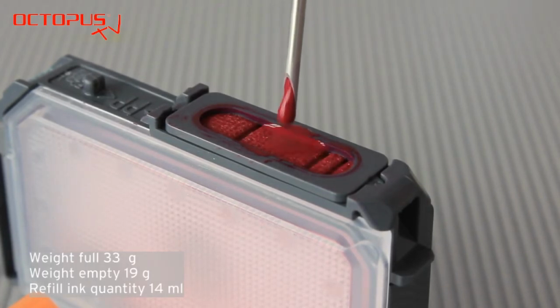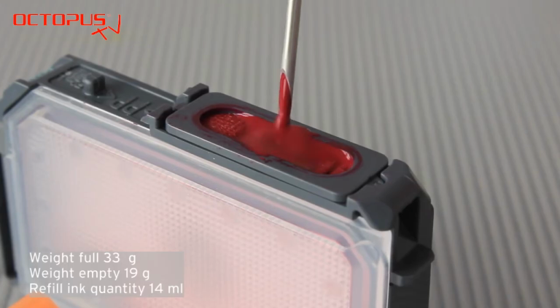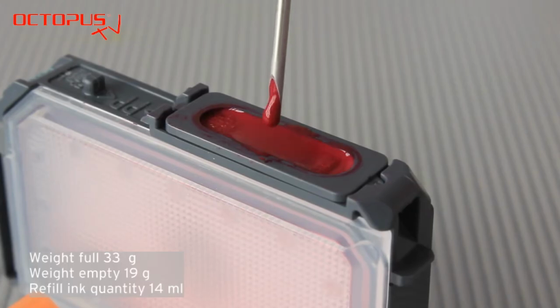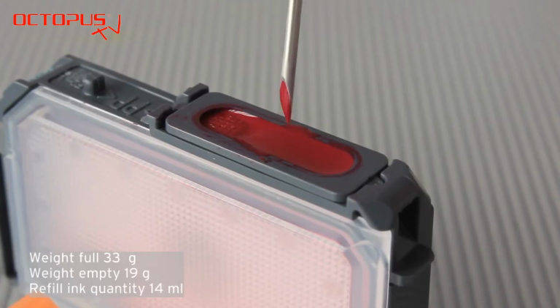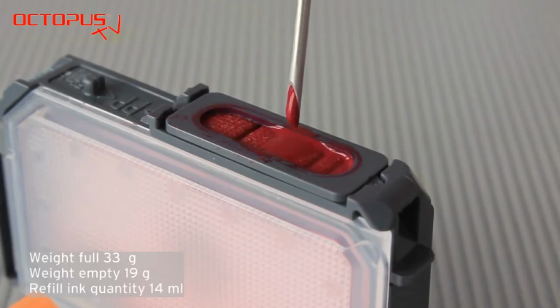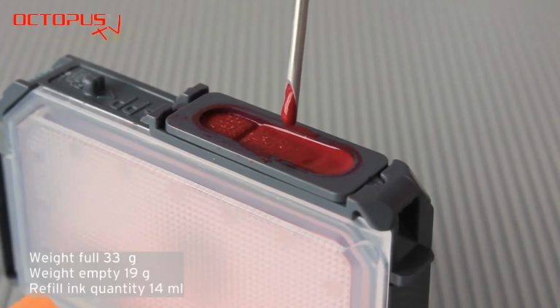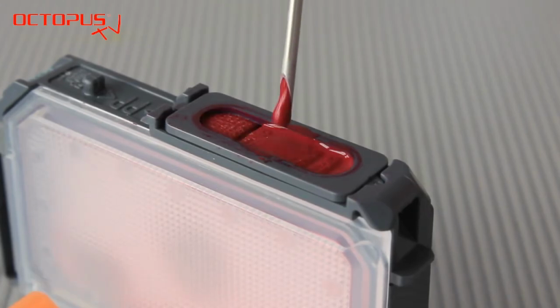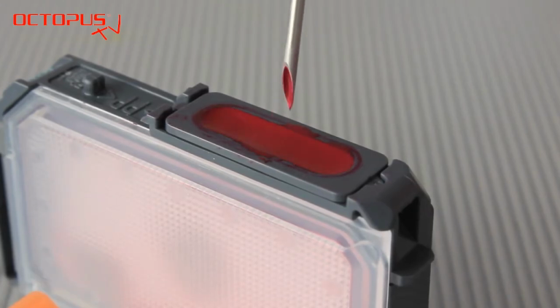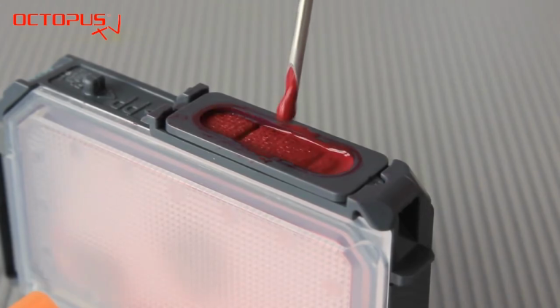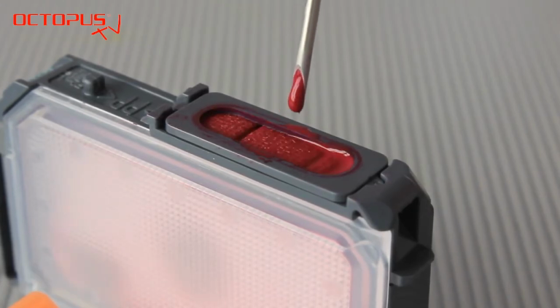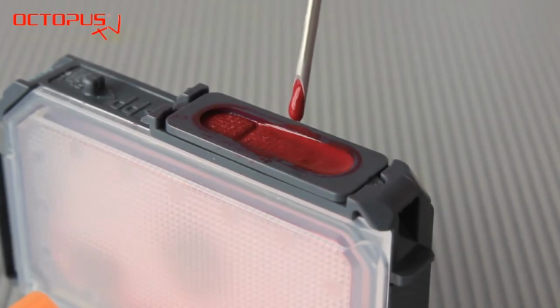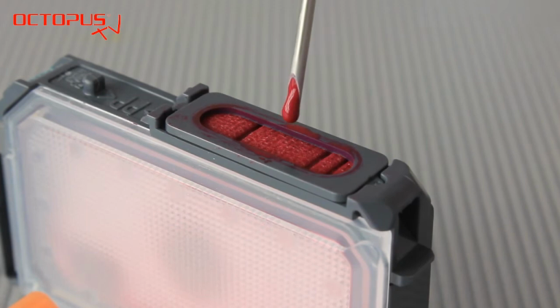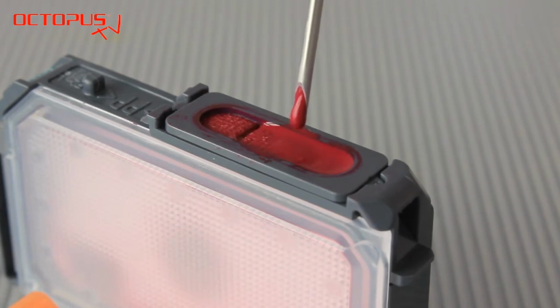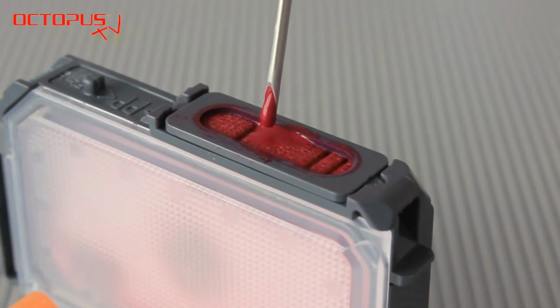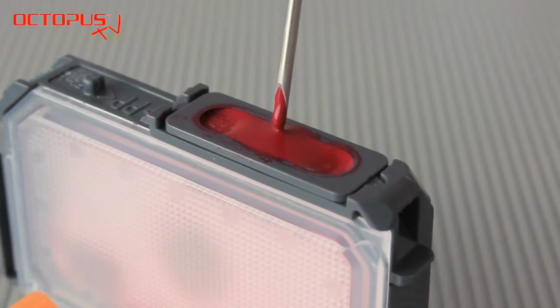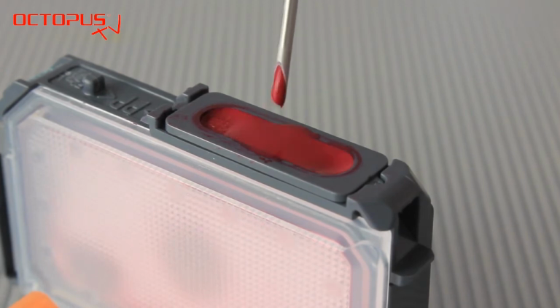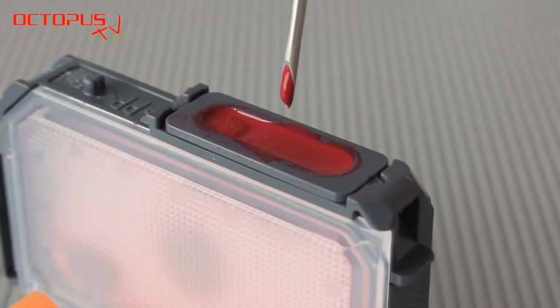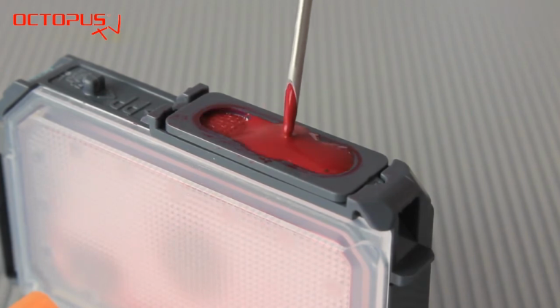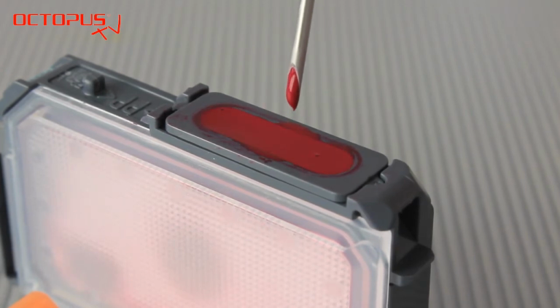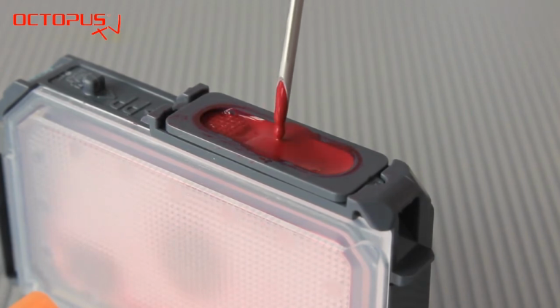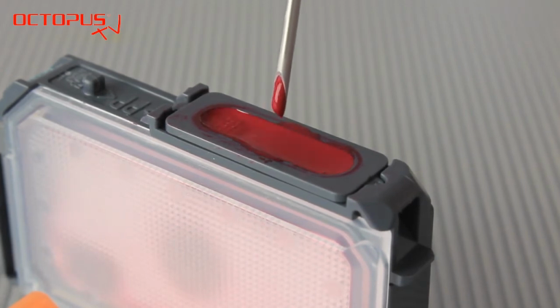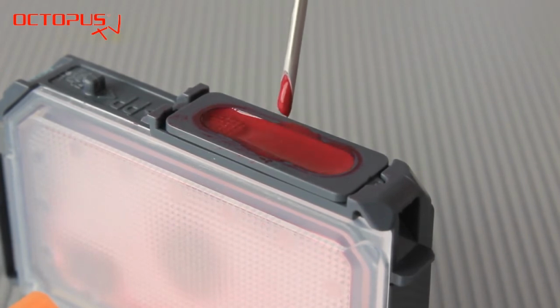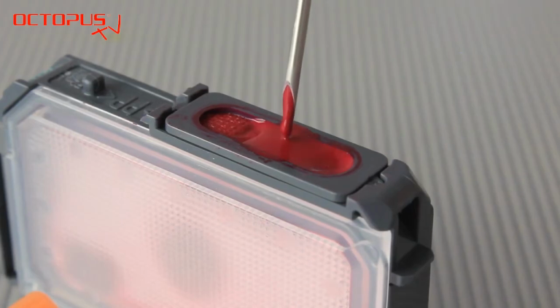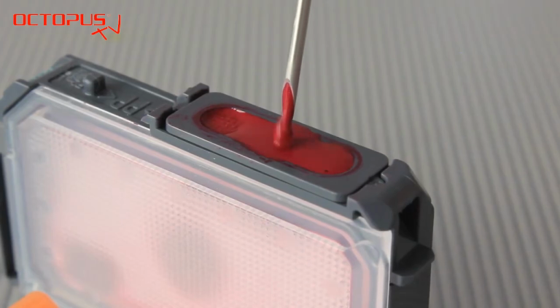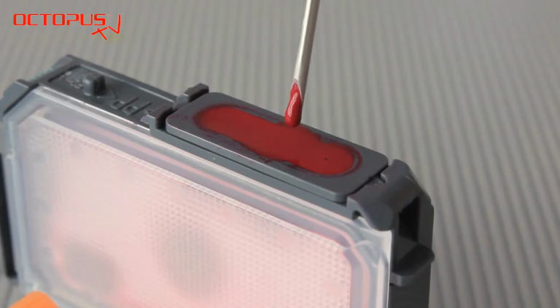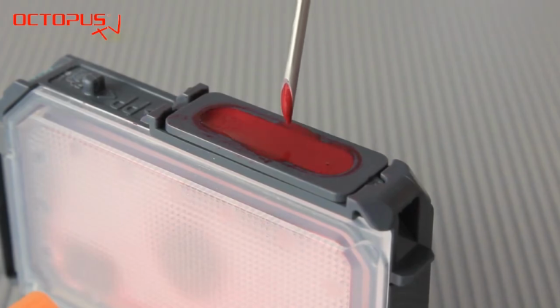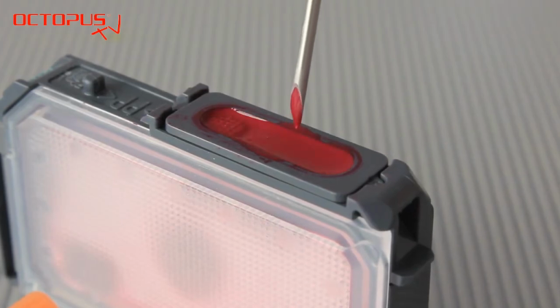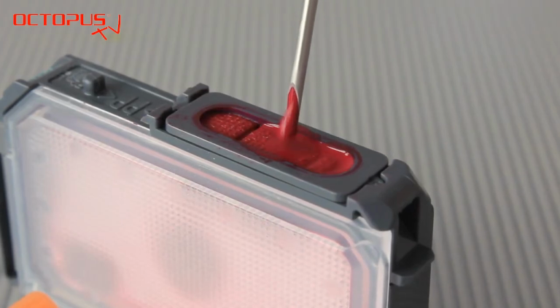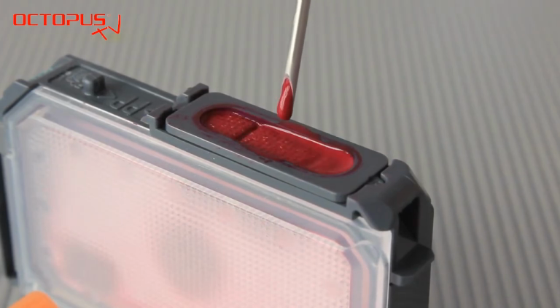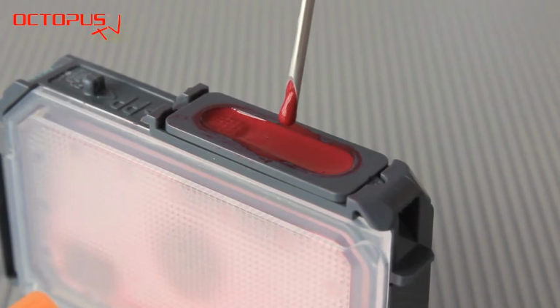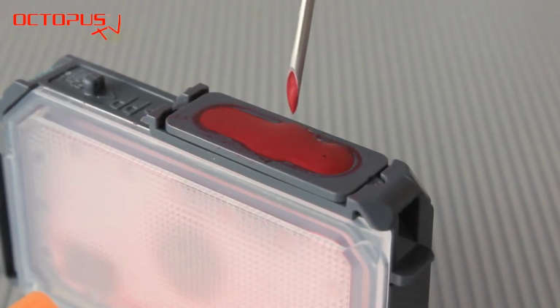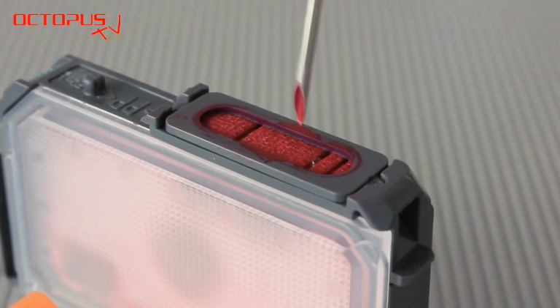To save your time, we are playing that part of the video at a higher speed. Basically it takes 2-3 minutes per cartridge to get the 14 ml of refill ink into the cartridge by using that method.